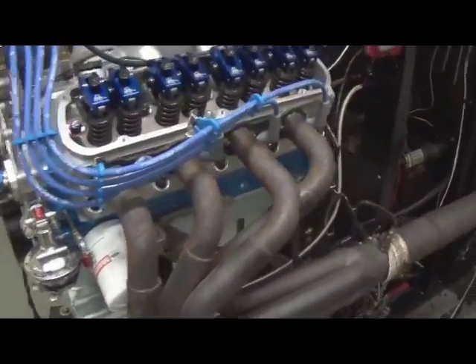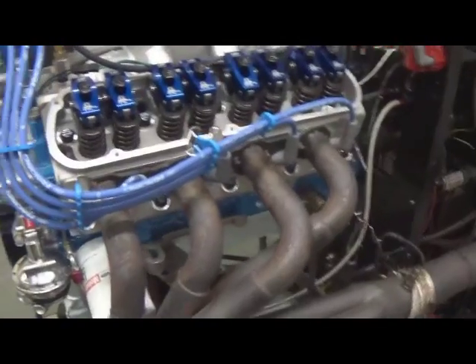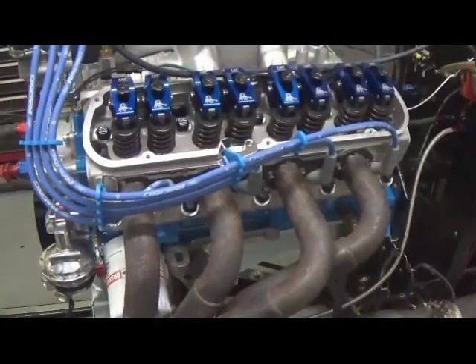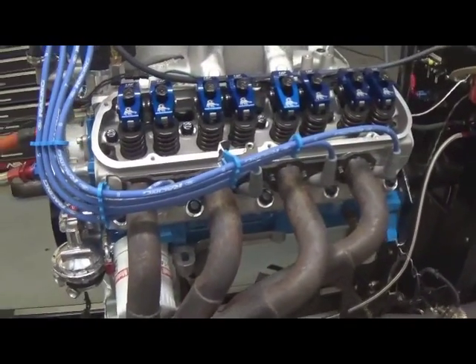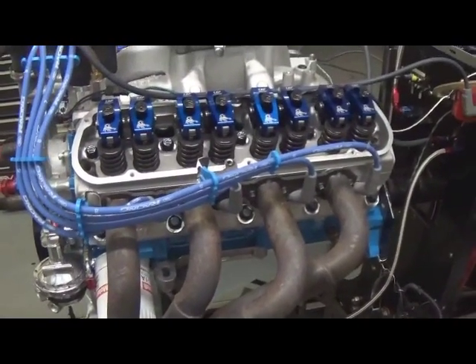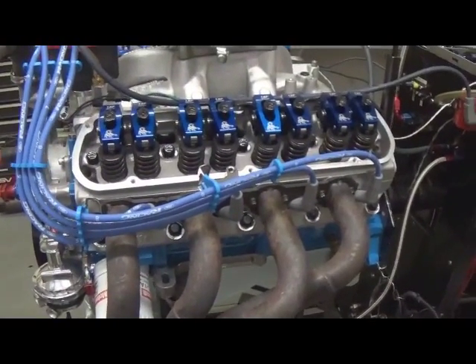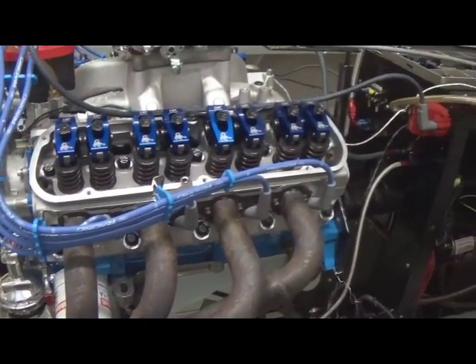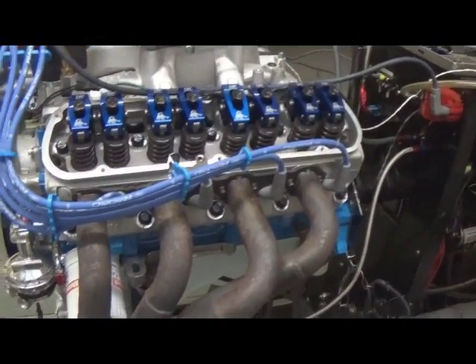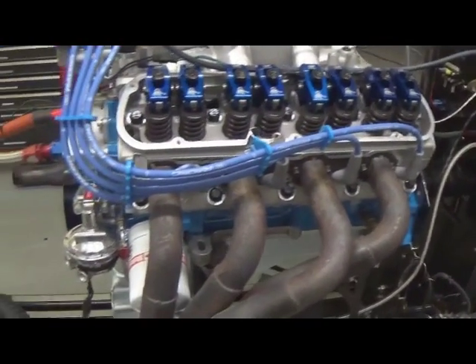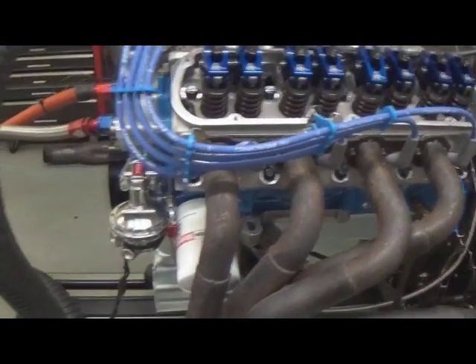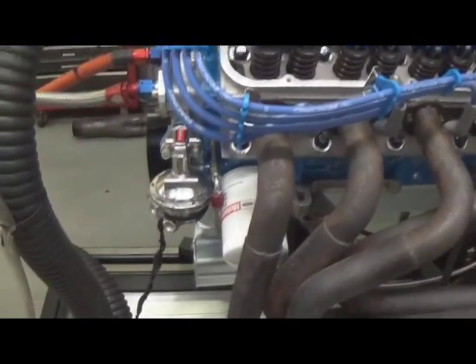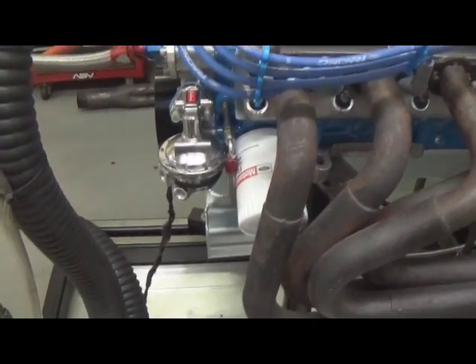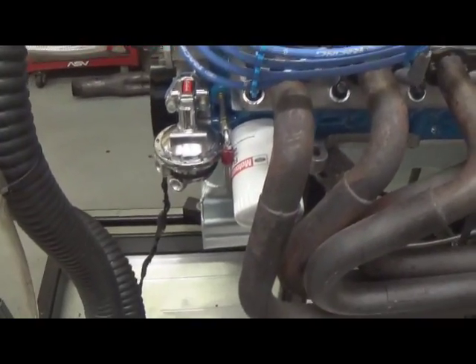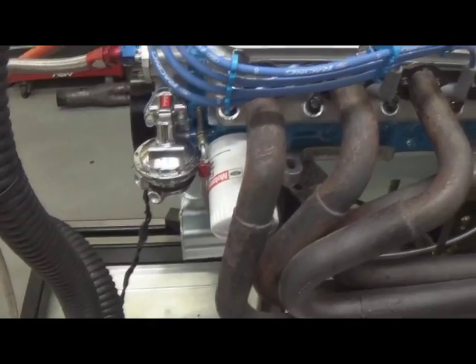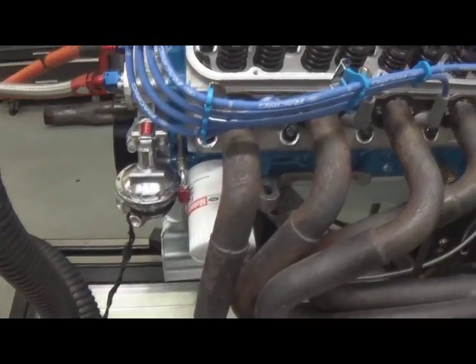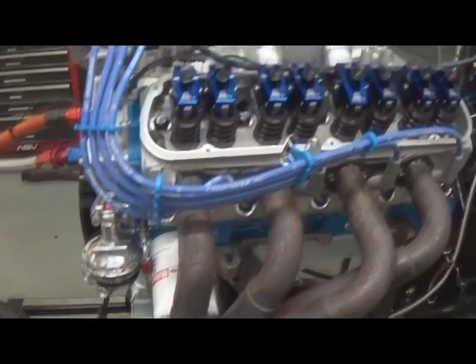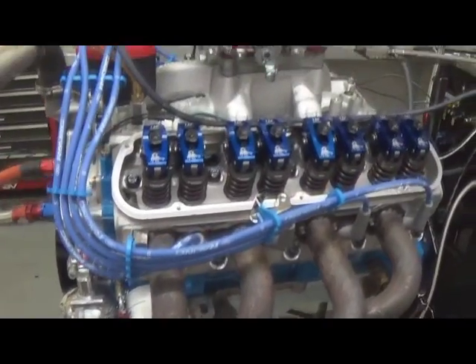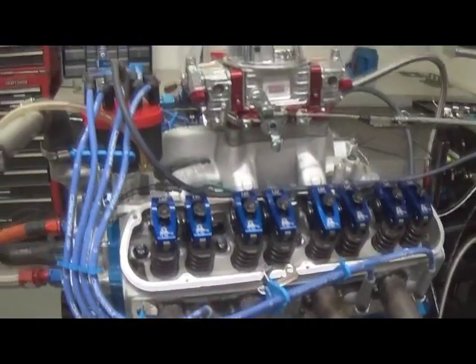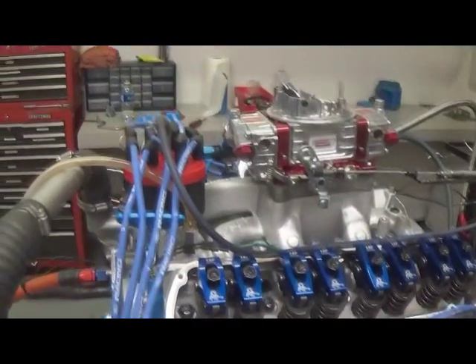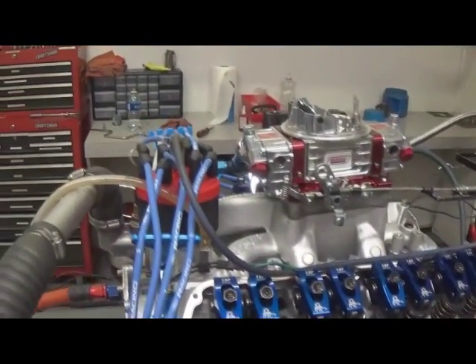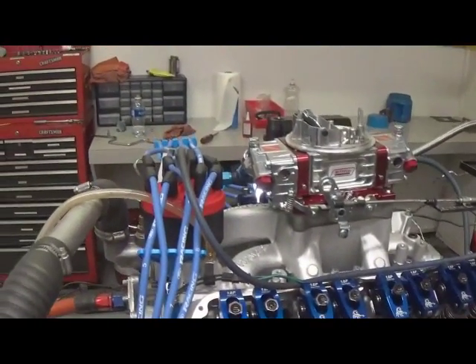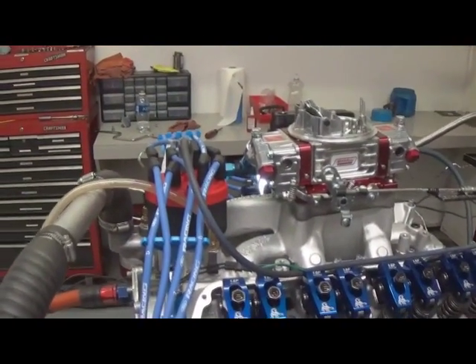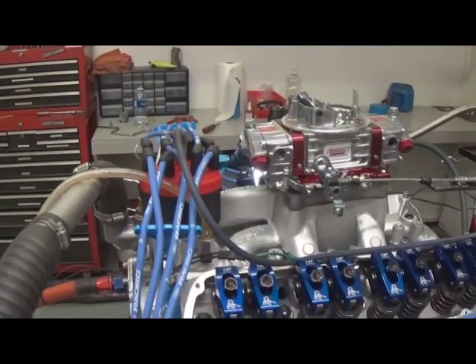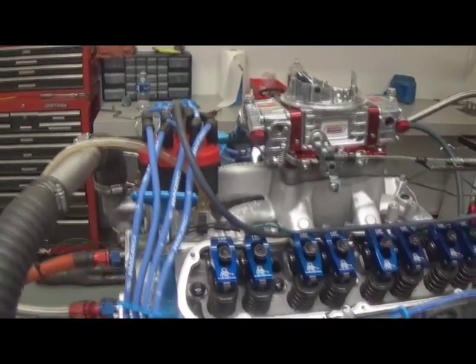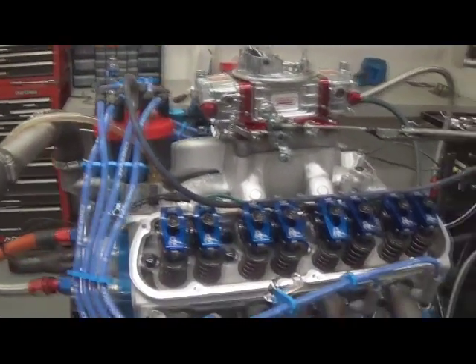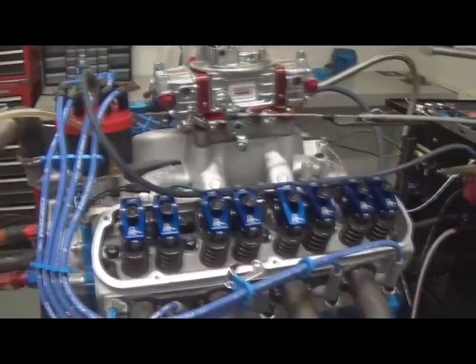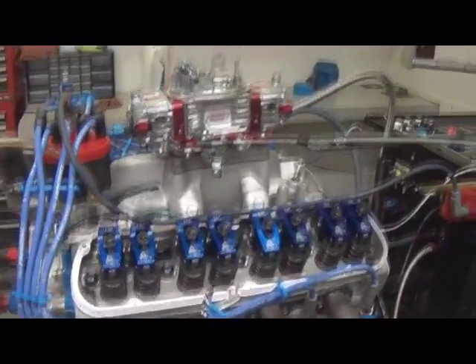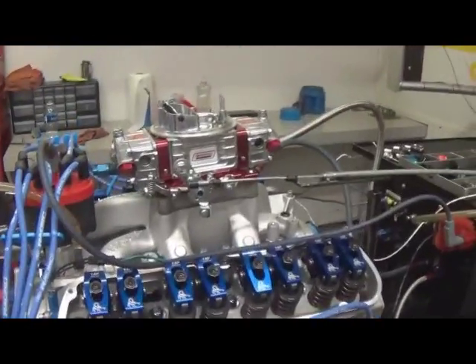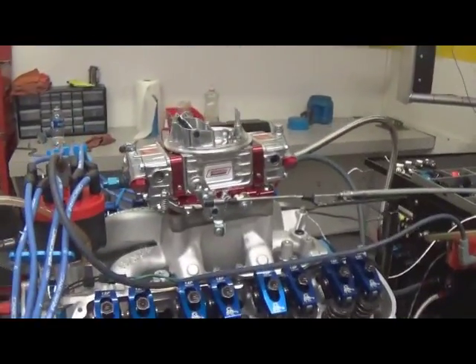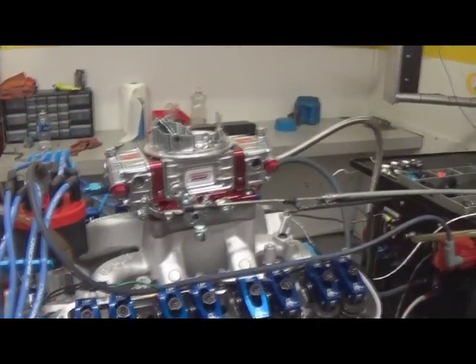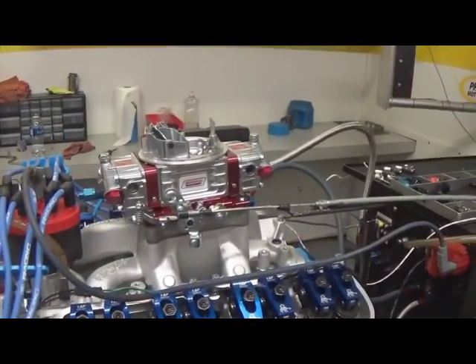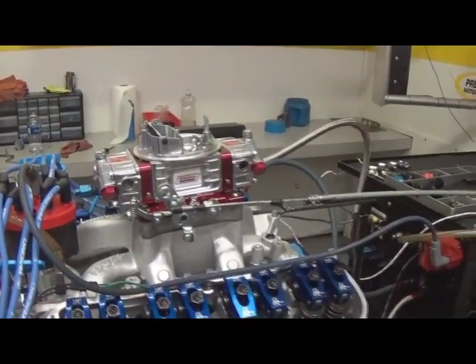J&E custom pistons, tool steel rings. It's got an upgraded front sump oil pan on it. MSD Pro-built distributor, custom wires. It's got a Quick Fuel SS650.